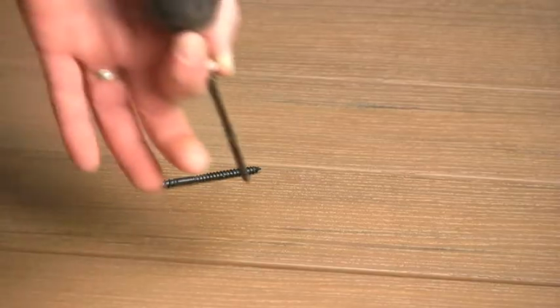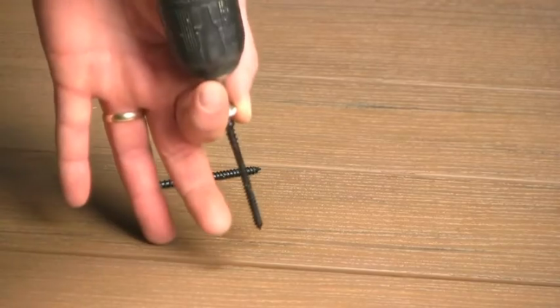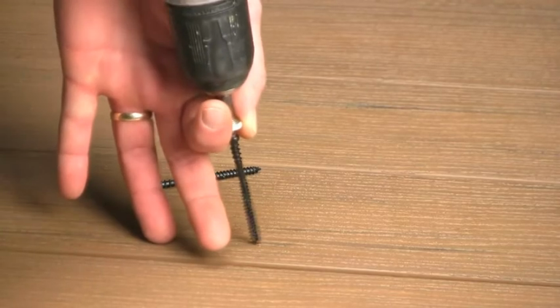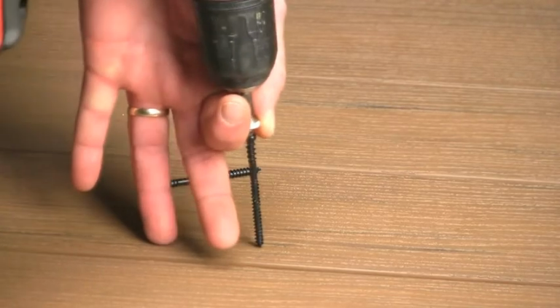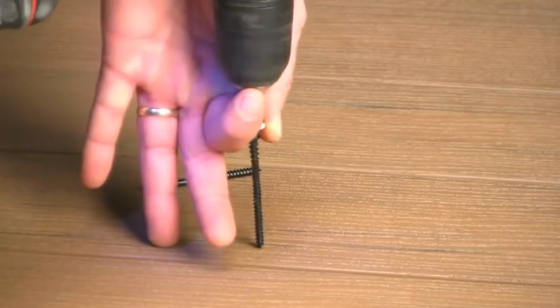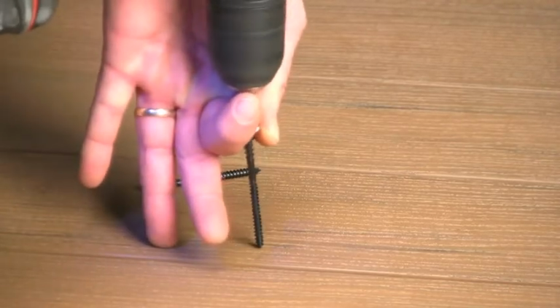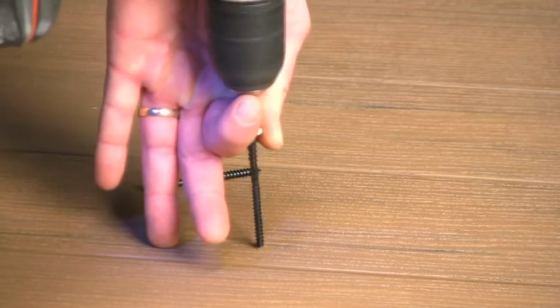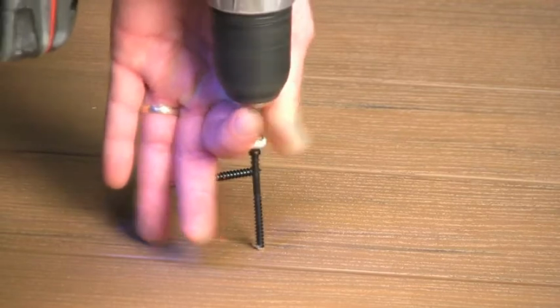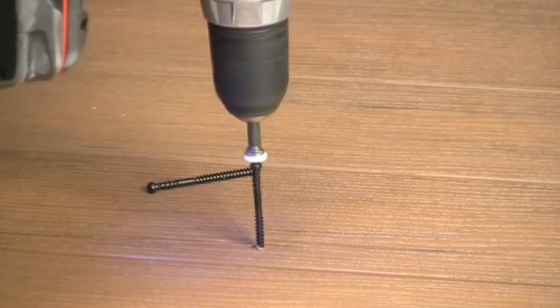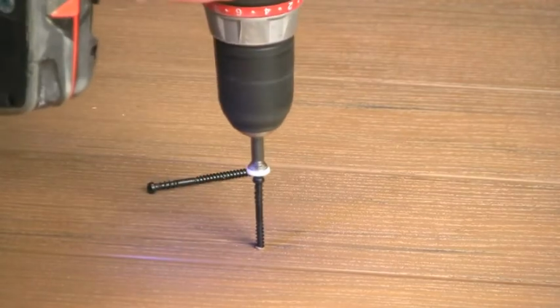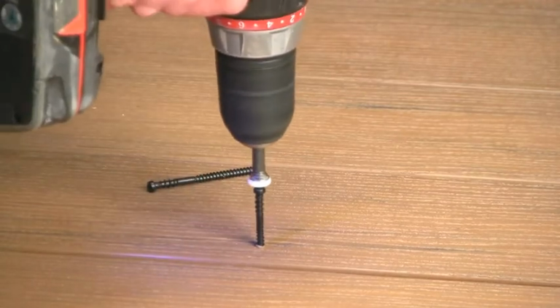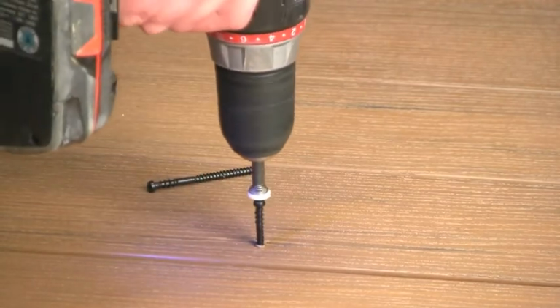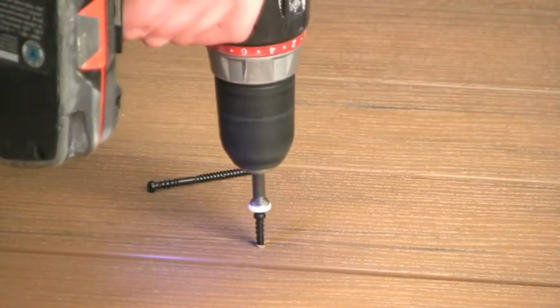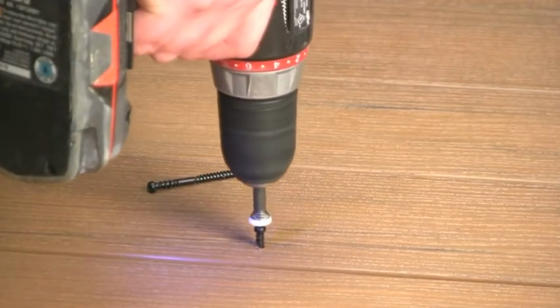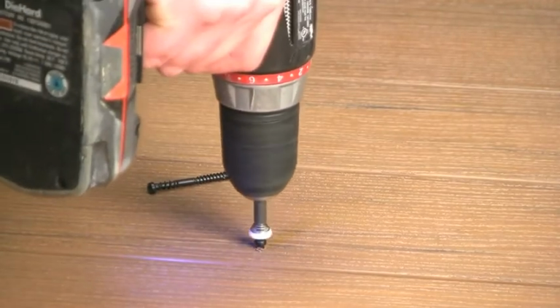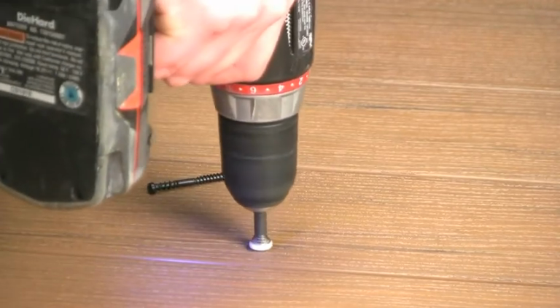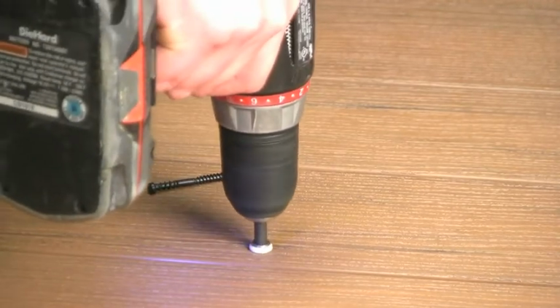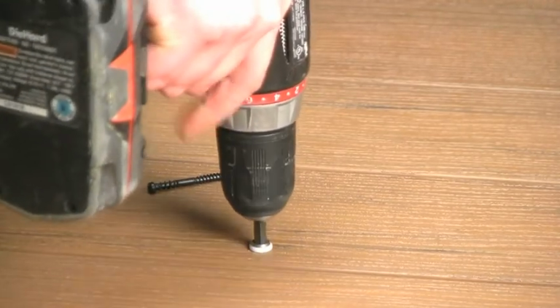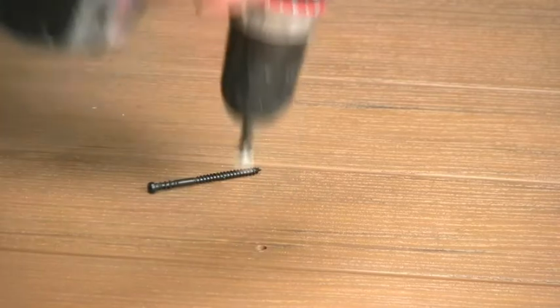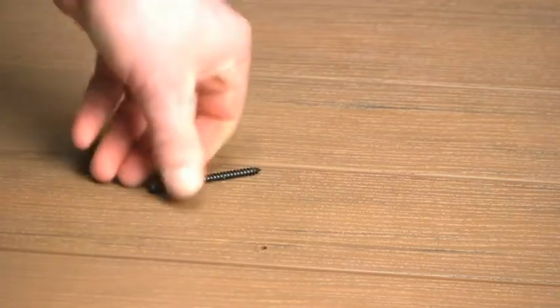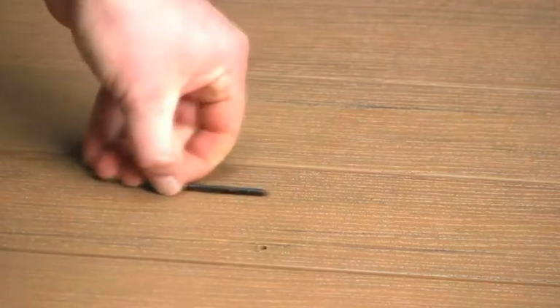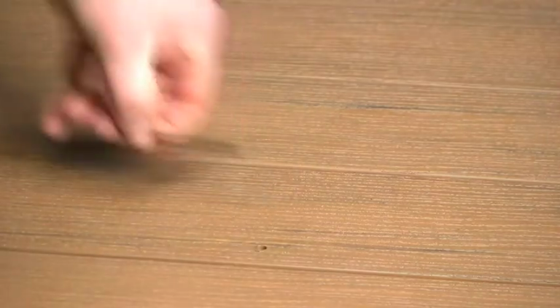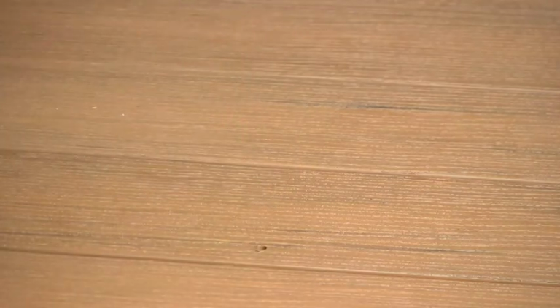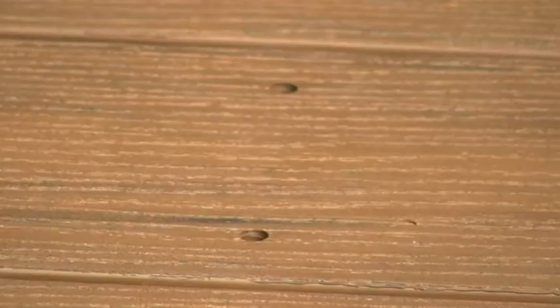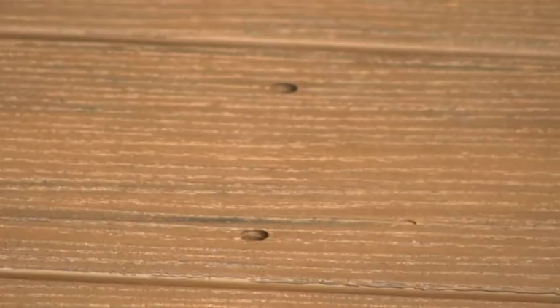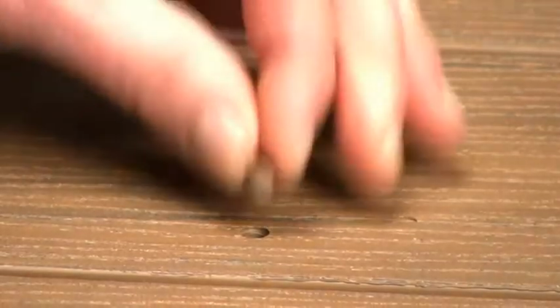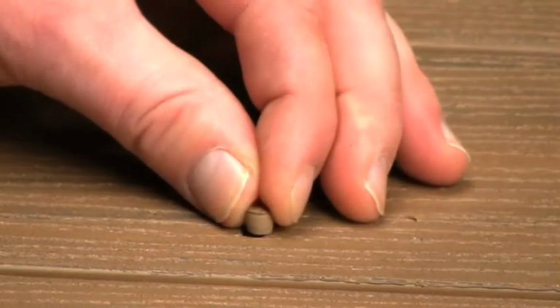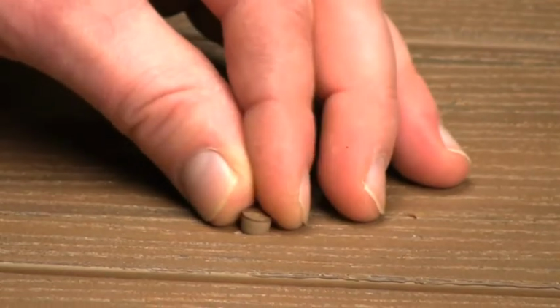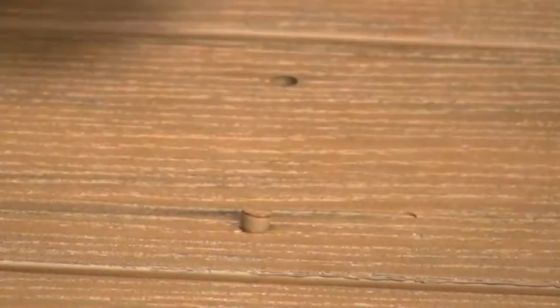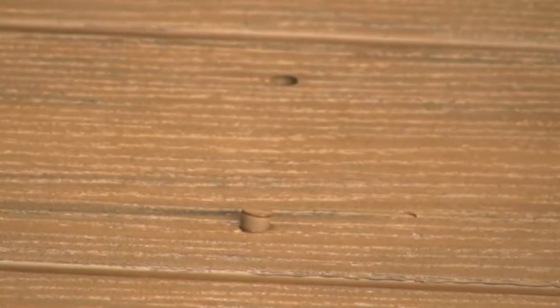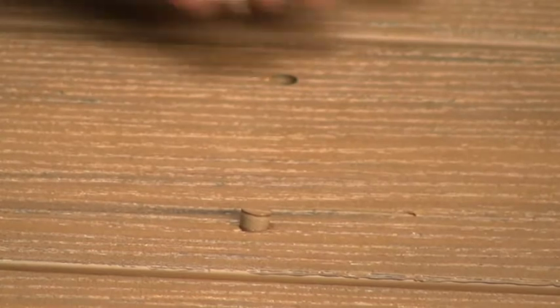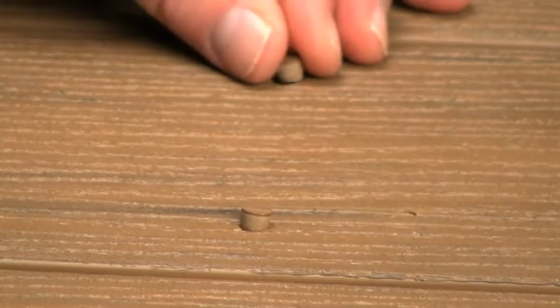Just drive the screws in as you would any other deck screw. The screw itself creates a countersunk hole that will eventually receive the plug. The setting tool will let you know when the screw is deep enough. If your deck is textured, take the extra couple seconds to align the grain.